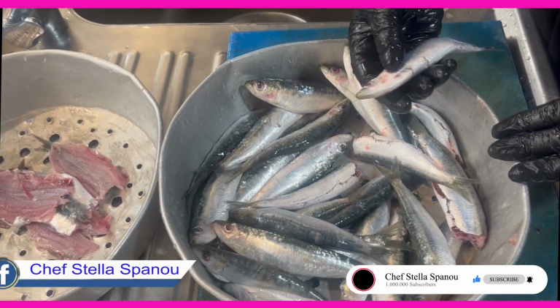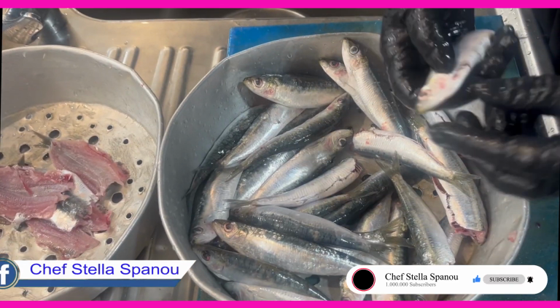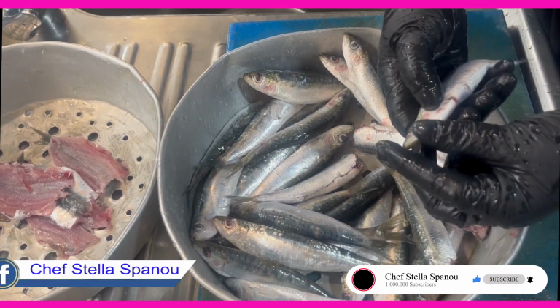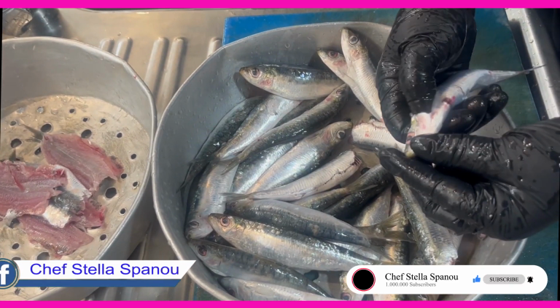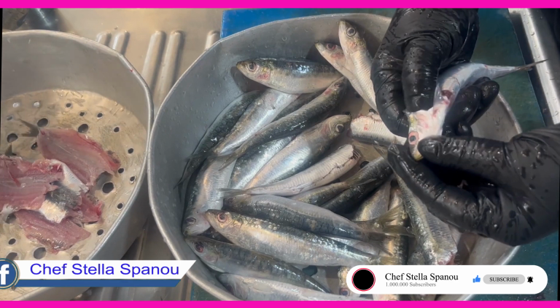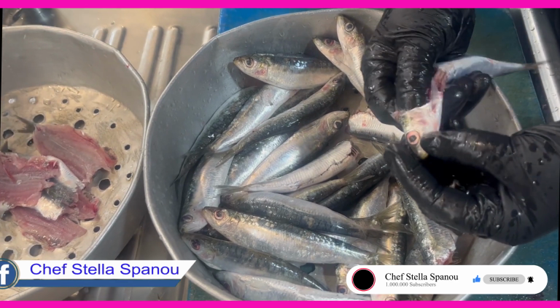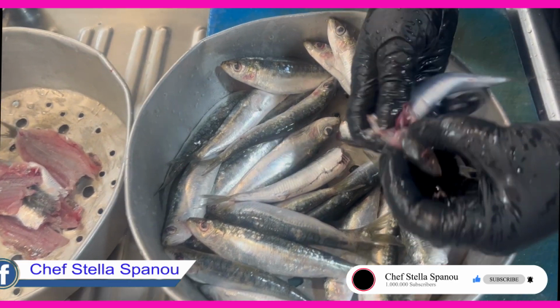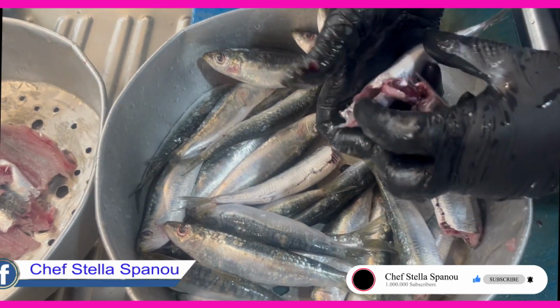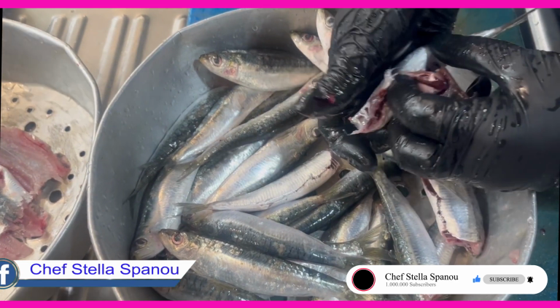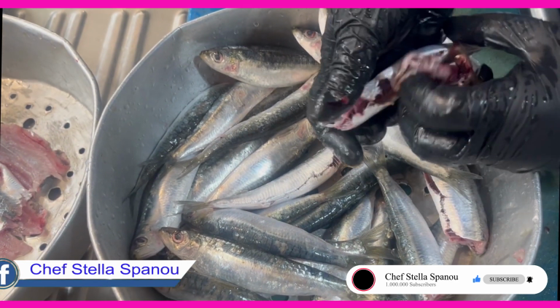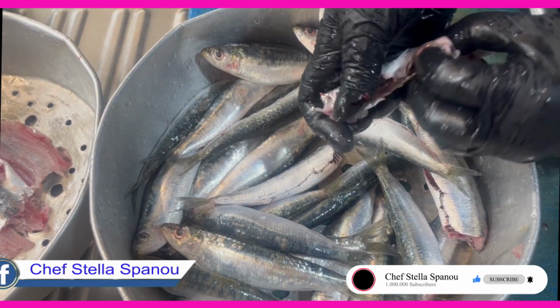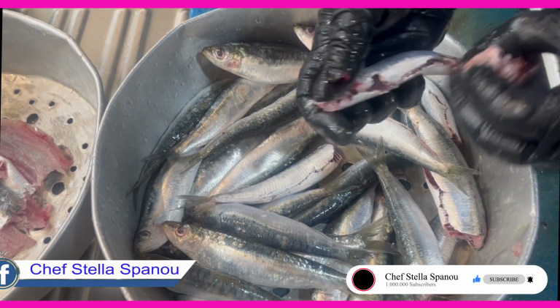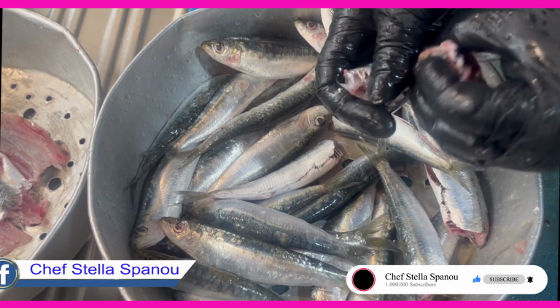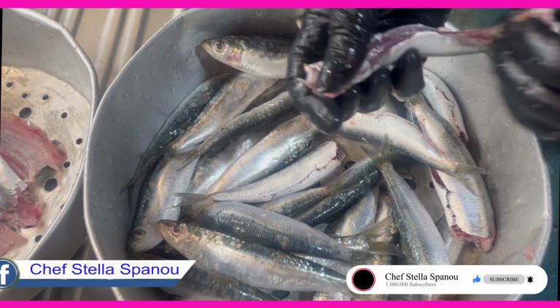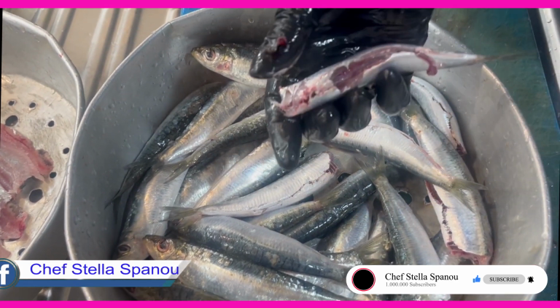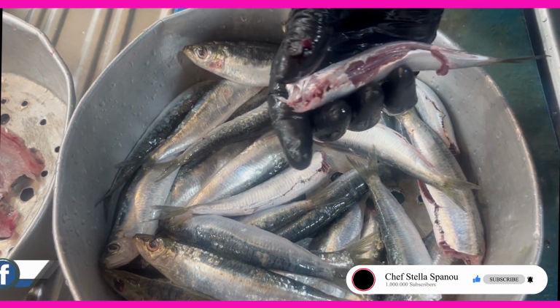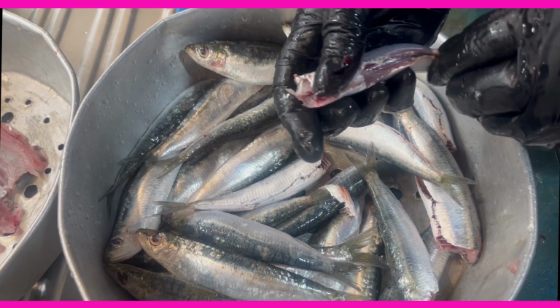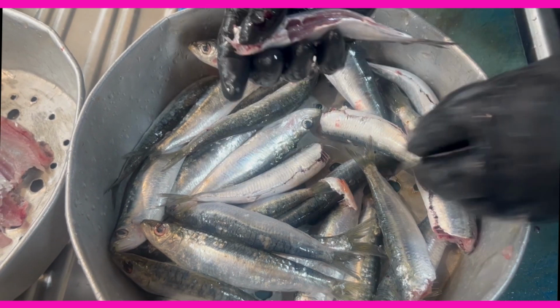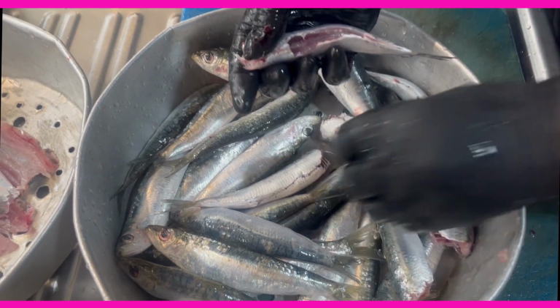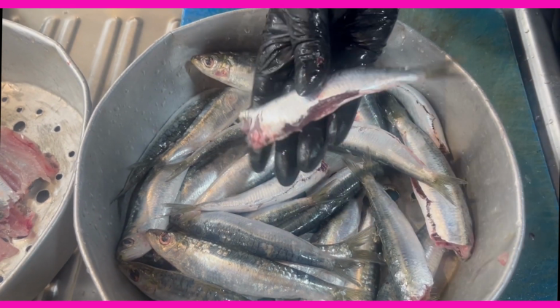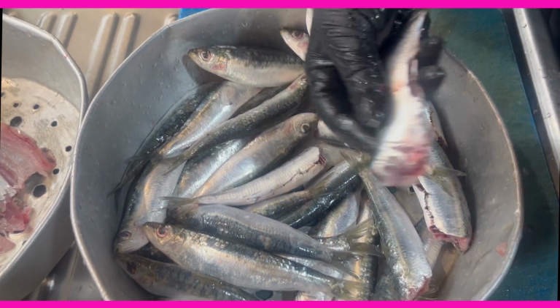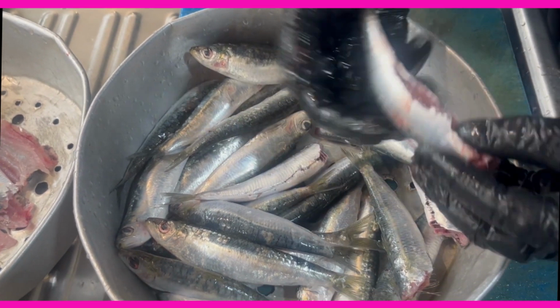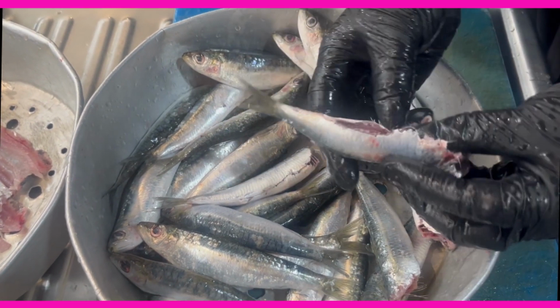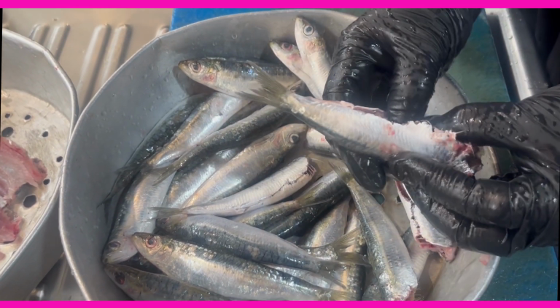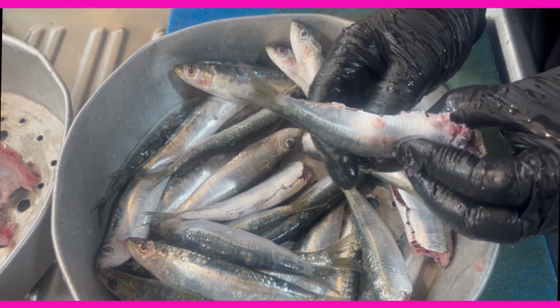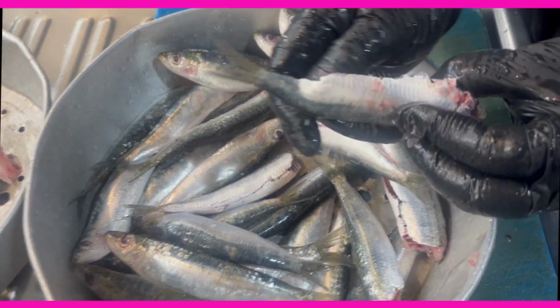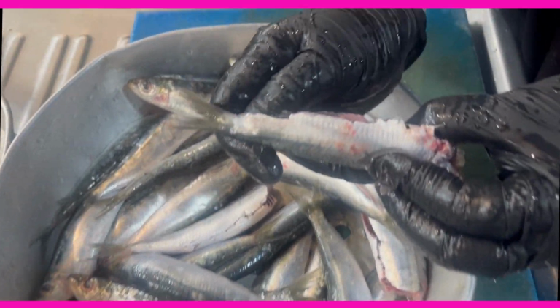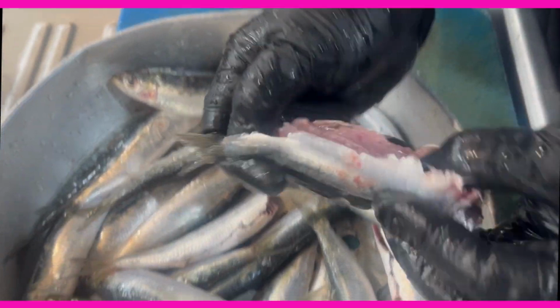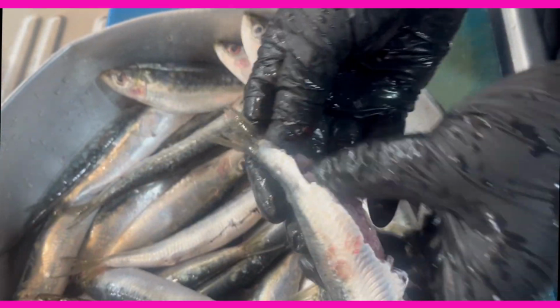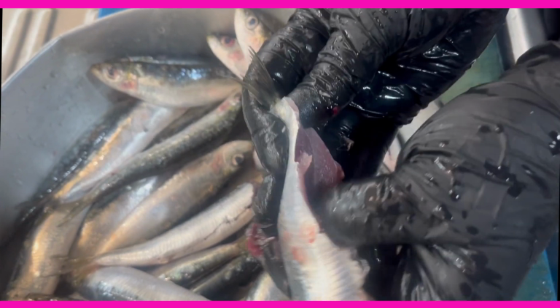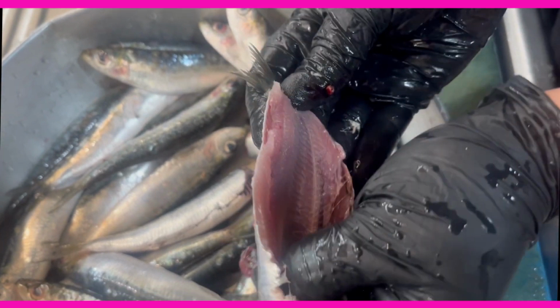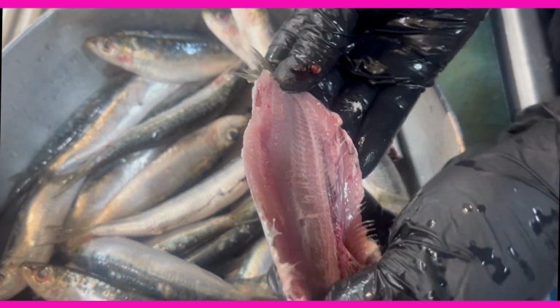We cut off the head with our fingers, then we put them inside the belly to open the sardine. We pull out the bone little by little — this is how we get the sardine fillet.